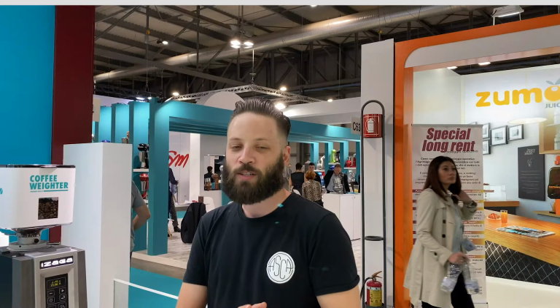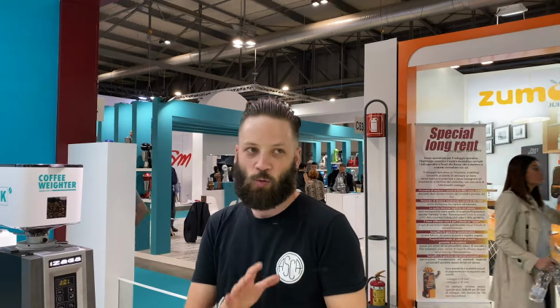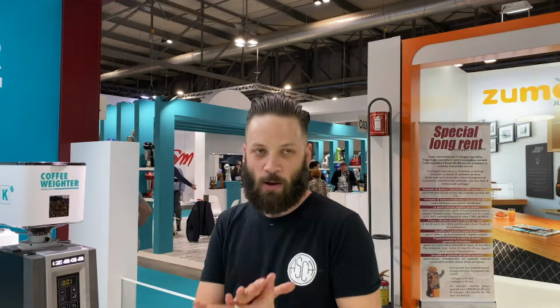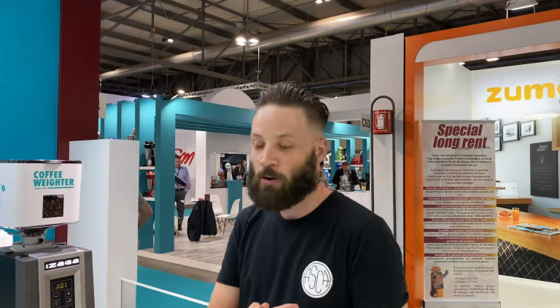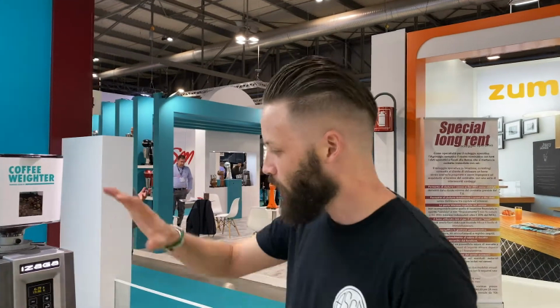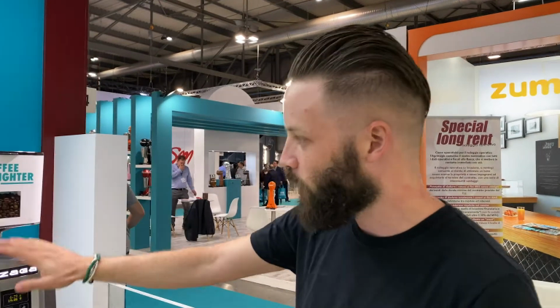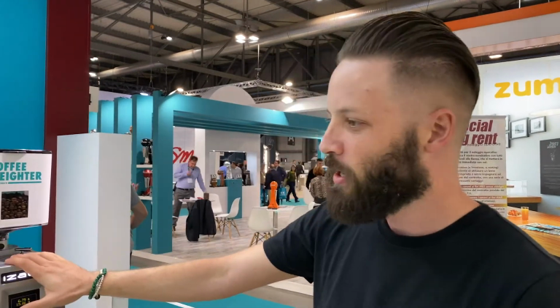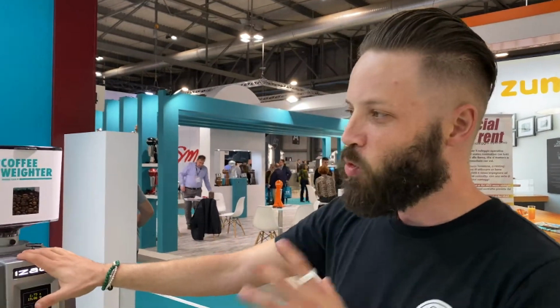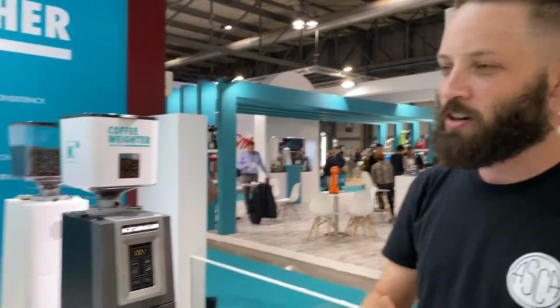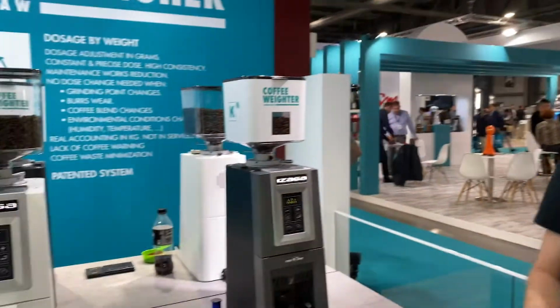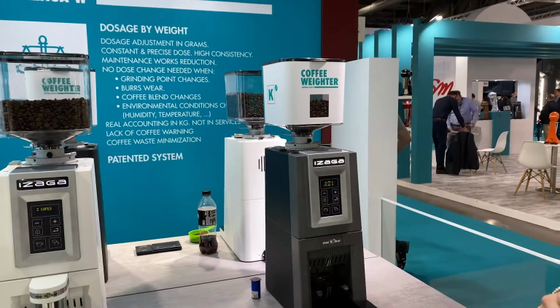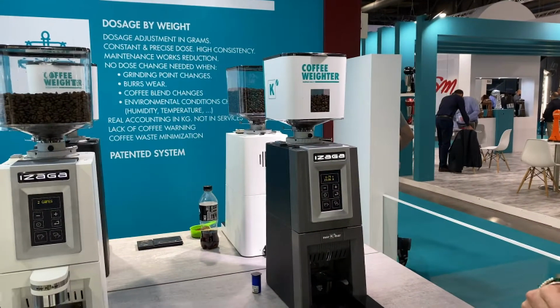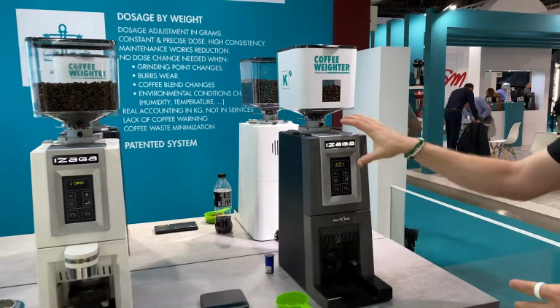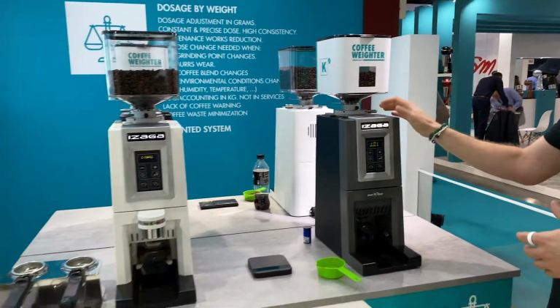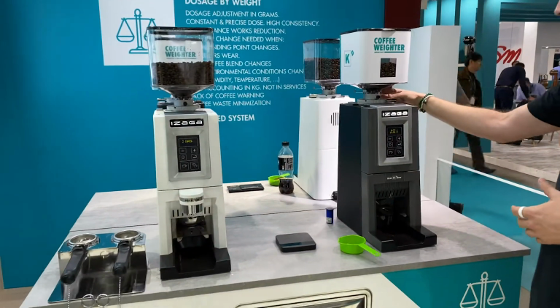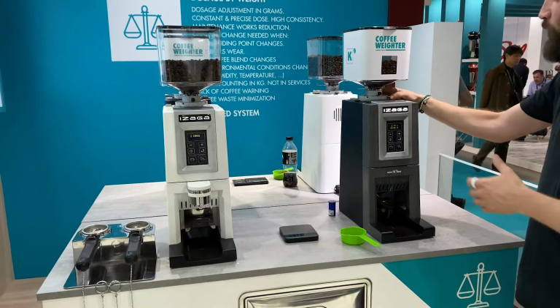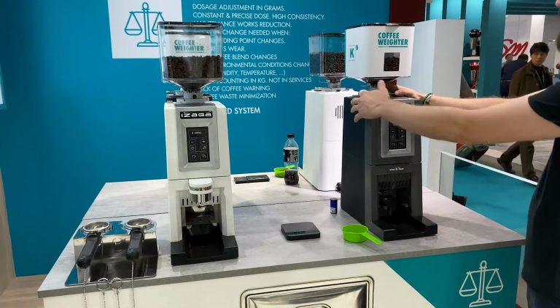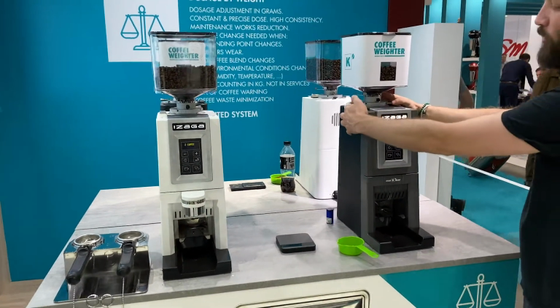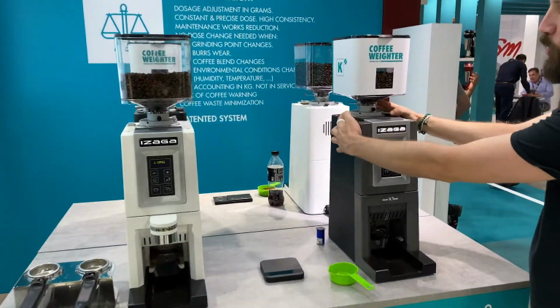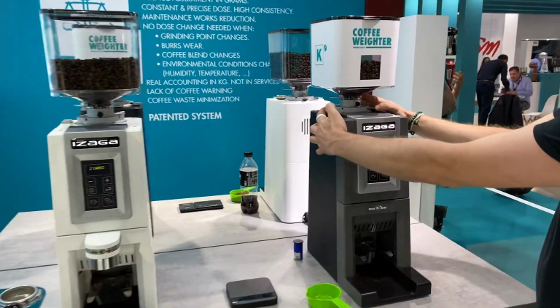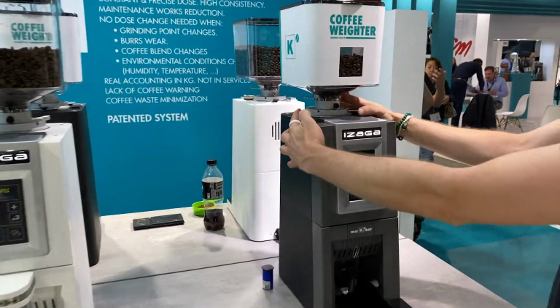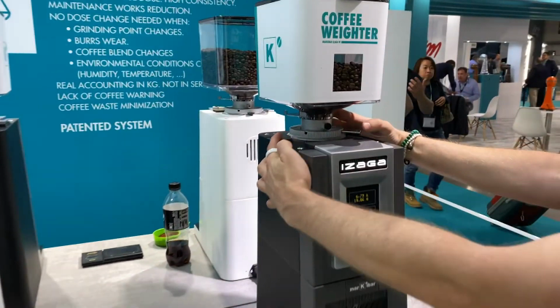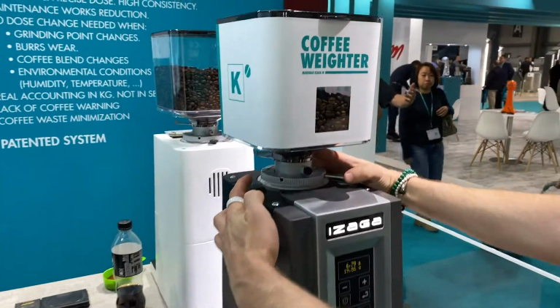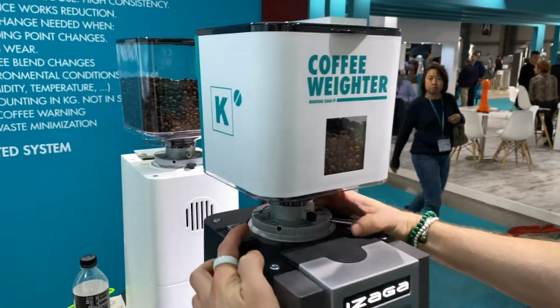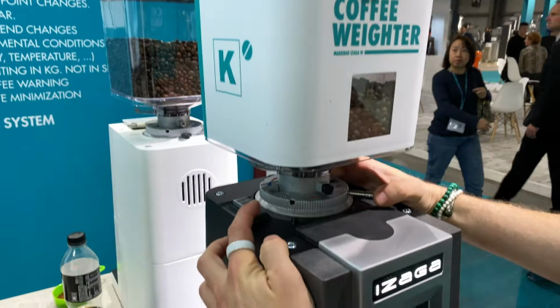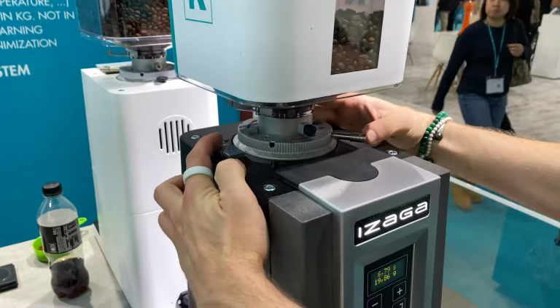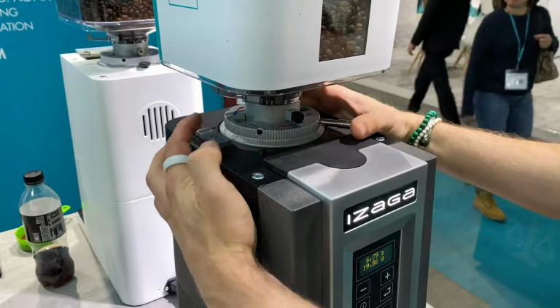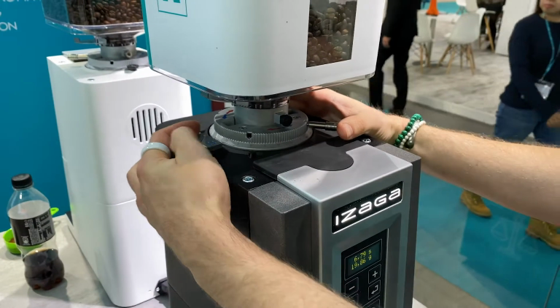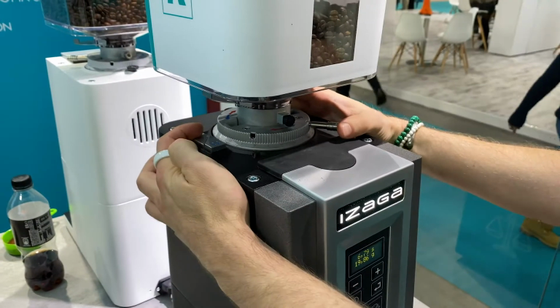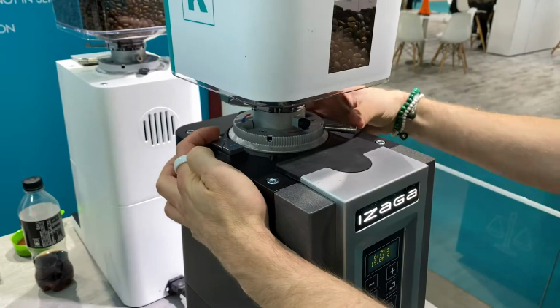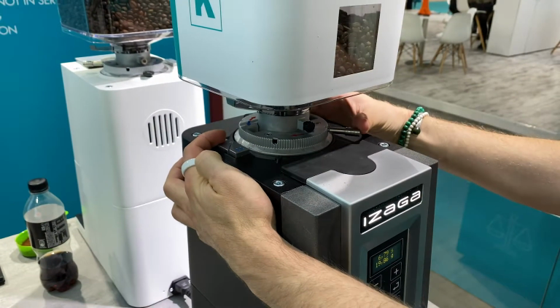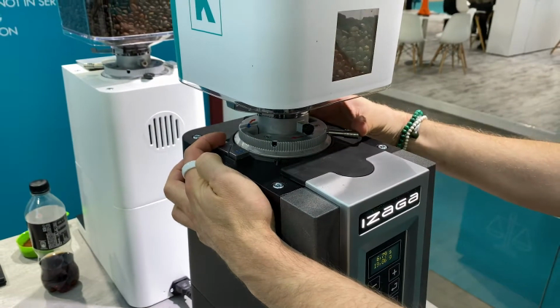So these are Microbar grinders. What these guys have done with their grinder is absolutely wicked. First of all, they've set it up so you can always double-check as a barista. If you want to go coarser or finer, you've actually got to press one of these buttons then go in that direction.